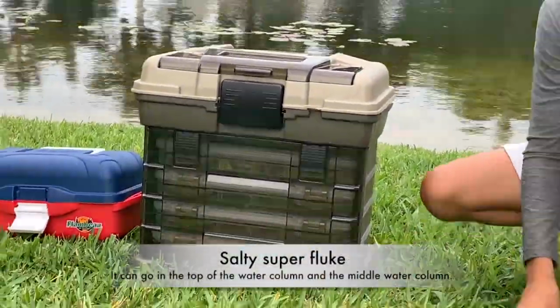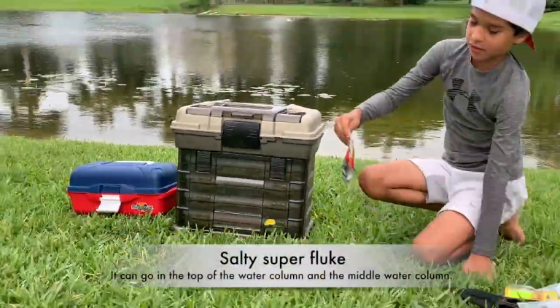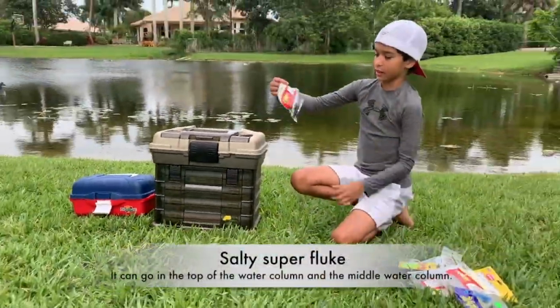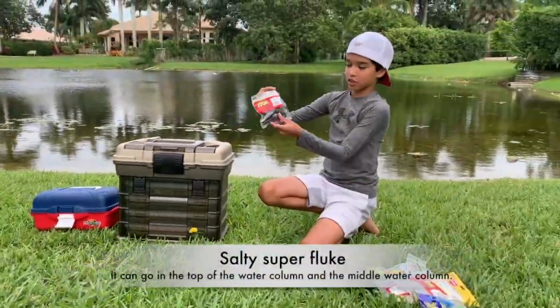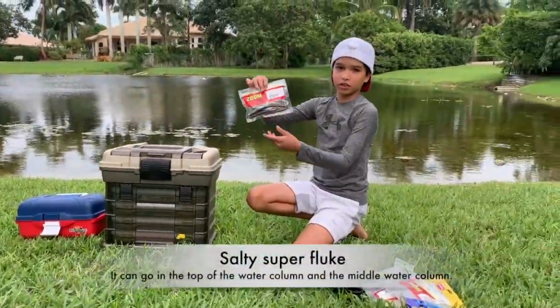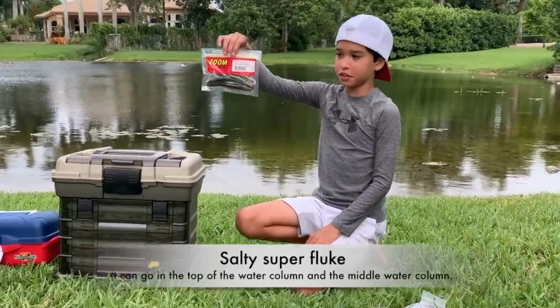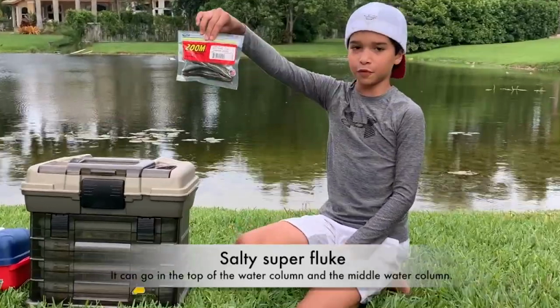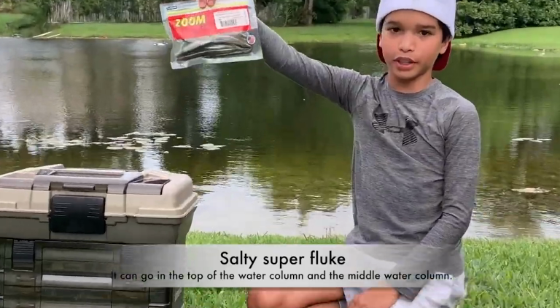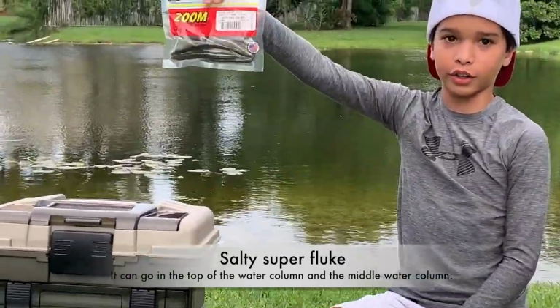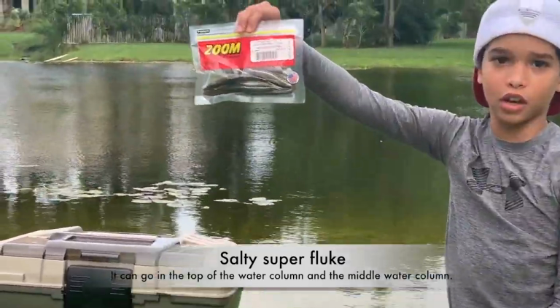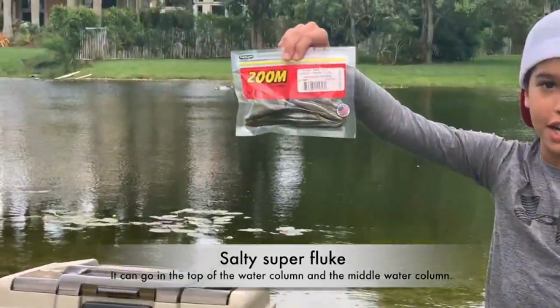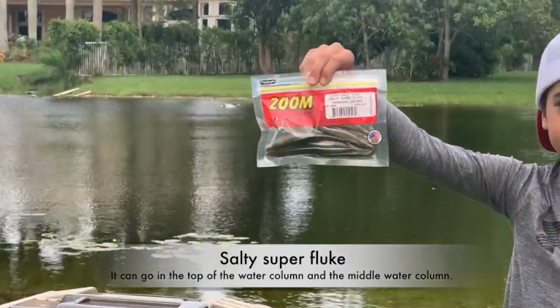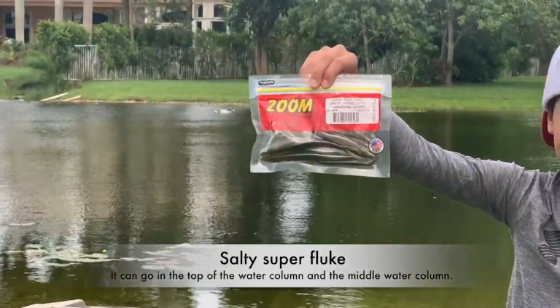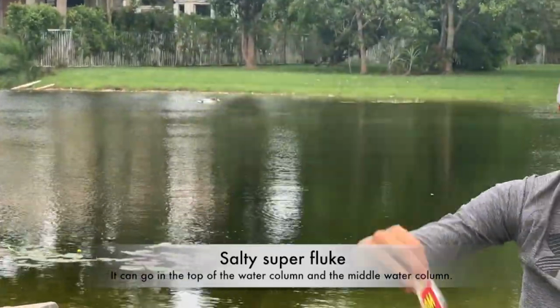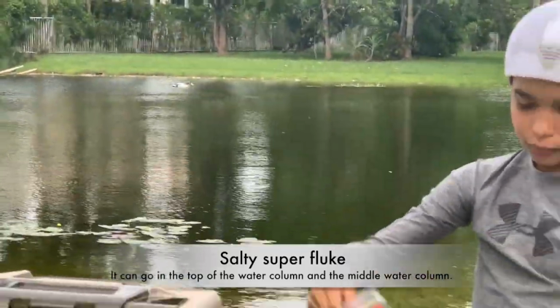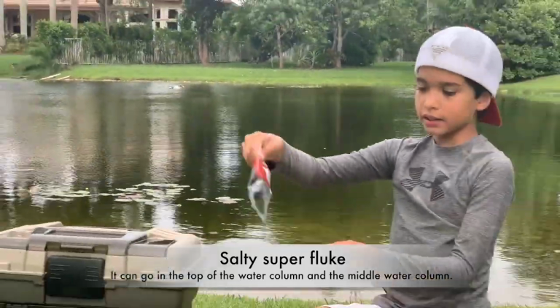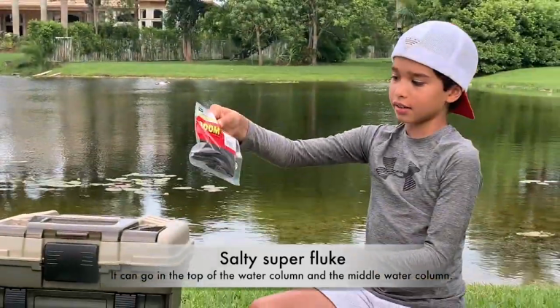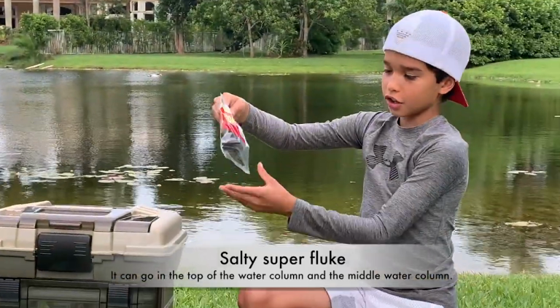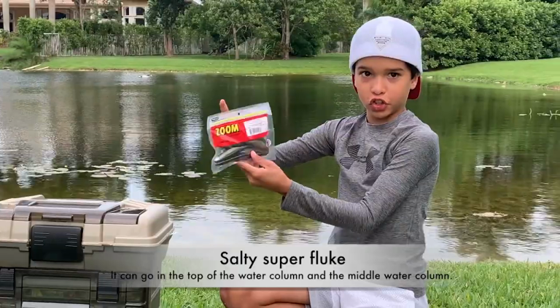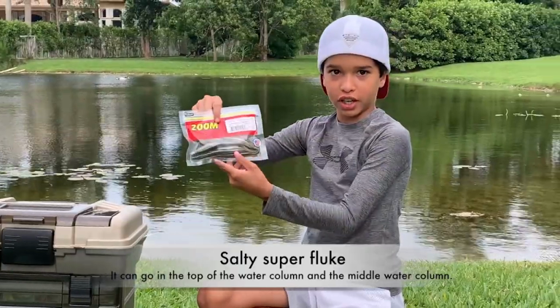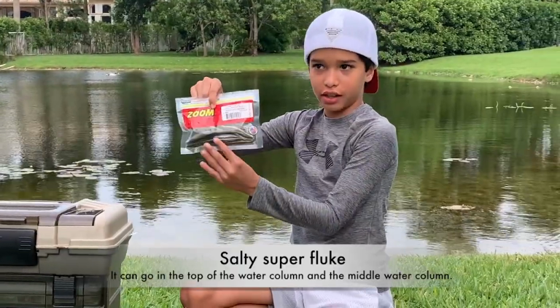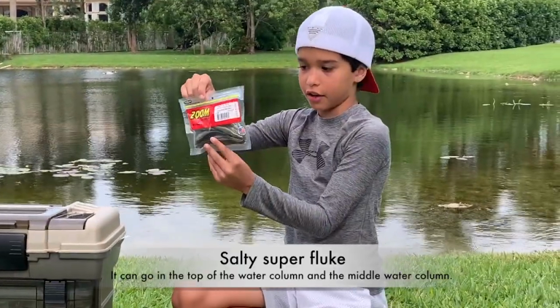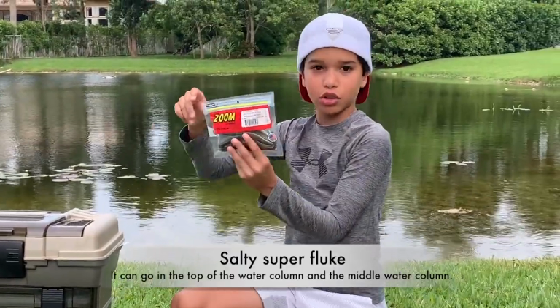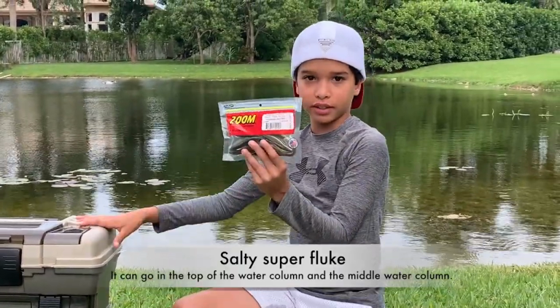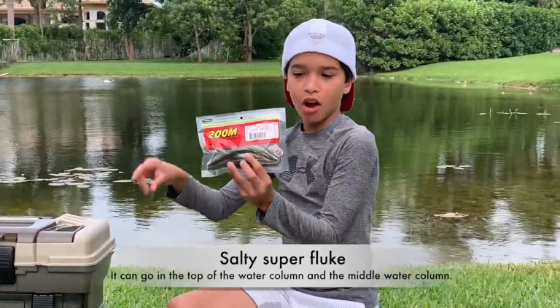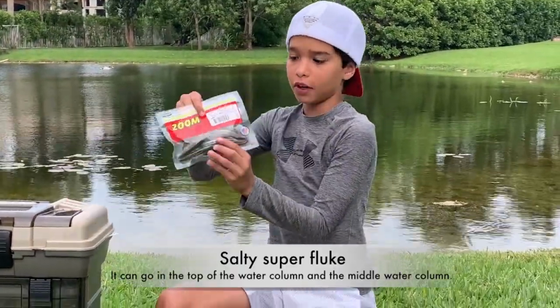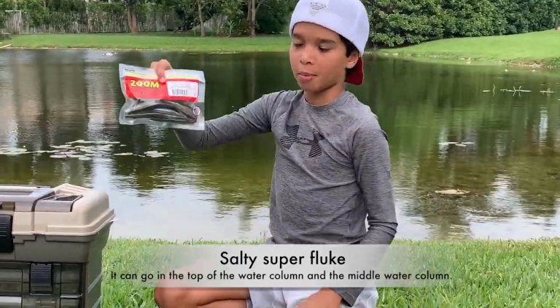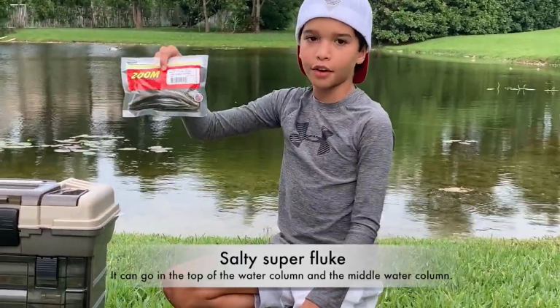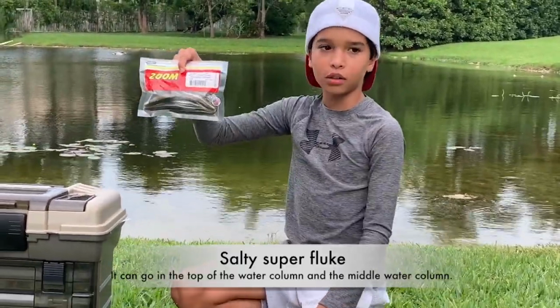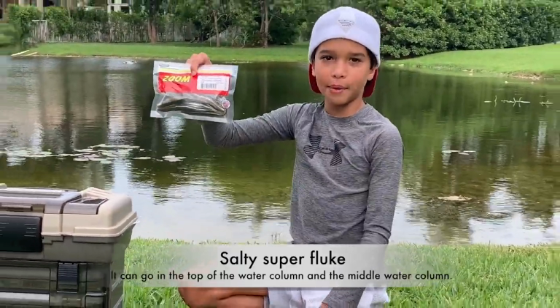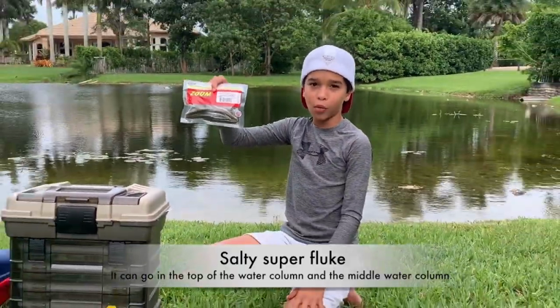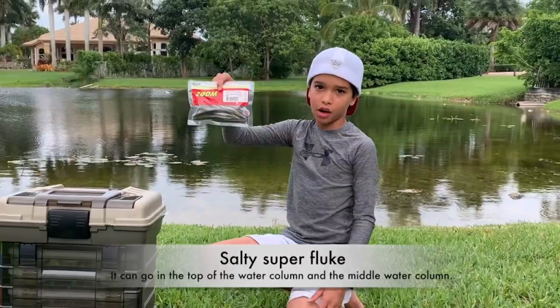This right here is called the Salty Super Fluke in Arkansas Shiner, and you're gonna jerk it — you can work this on the top of the water column and the middle water column.